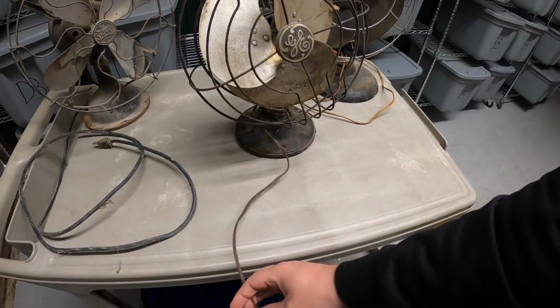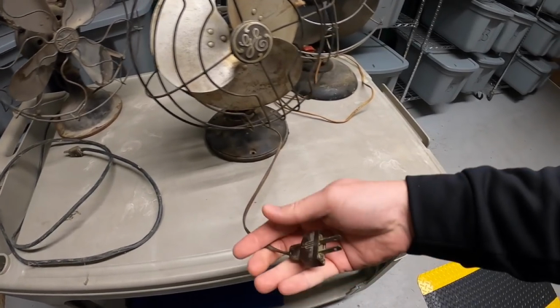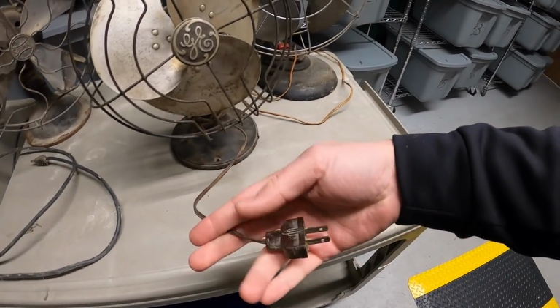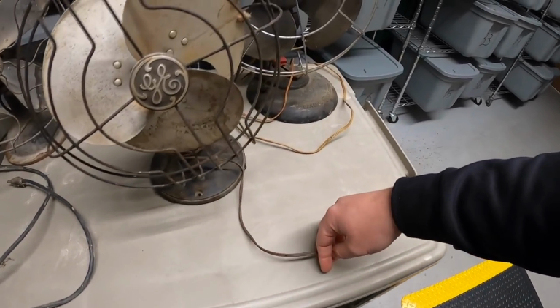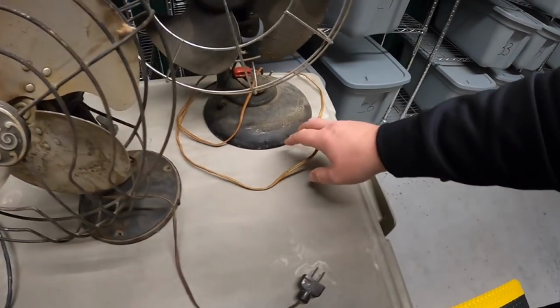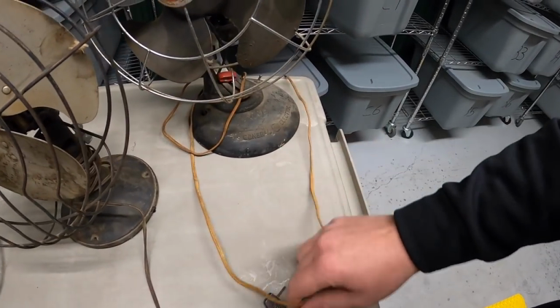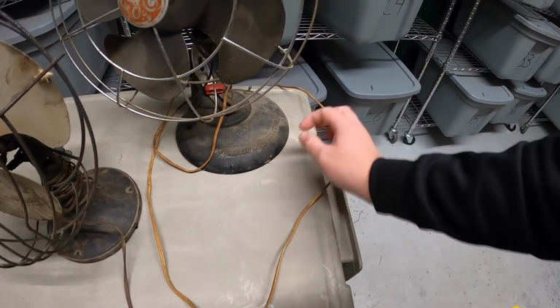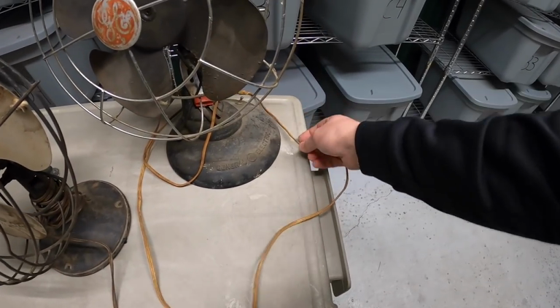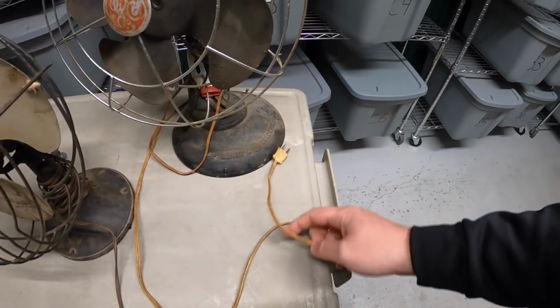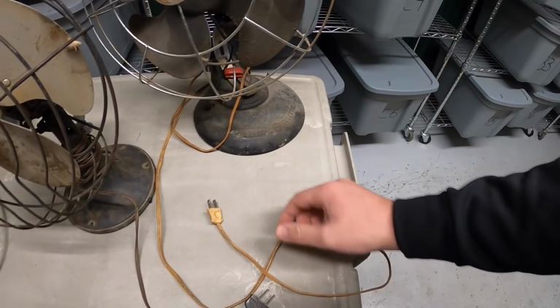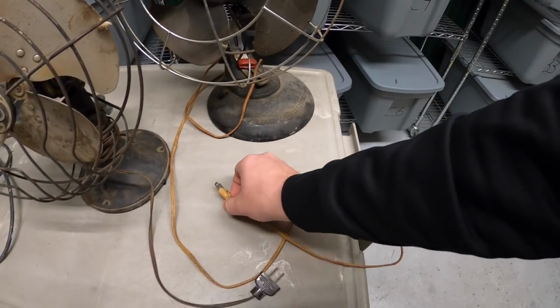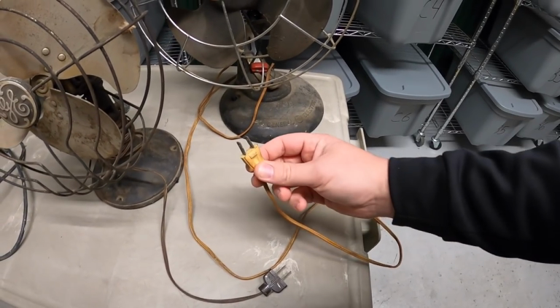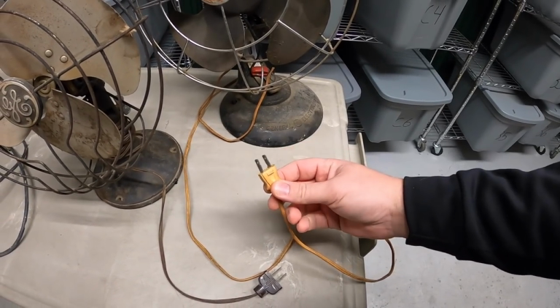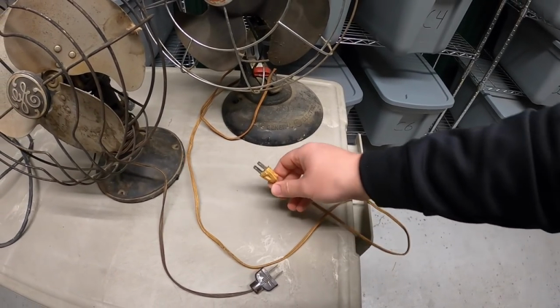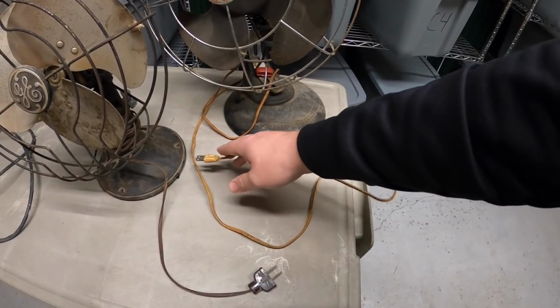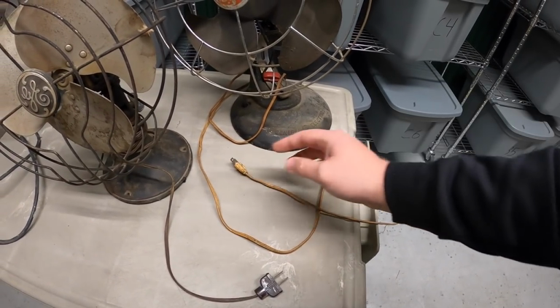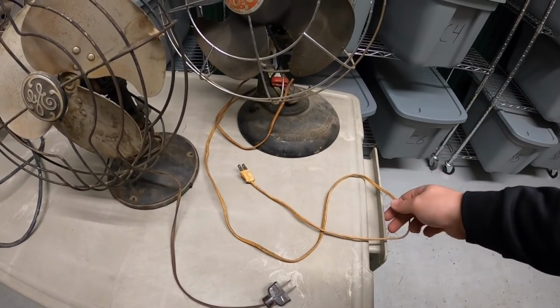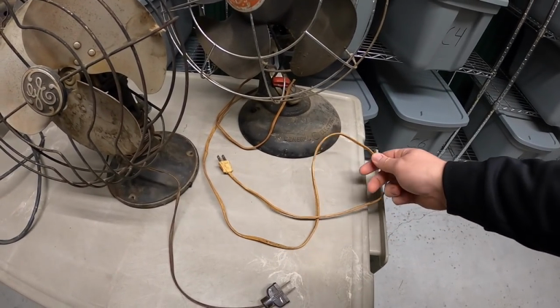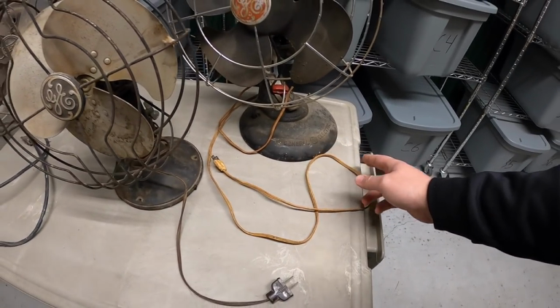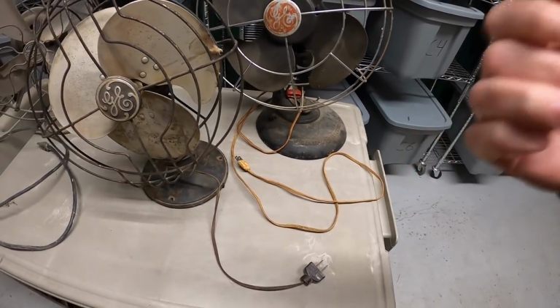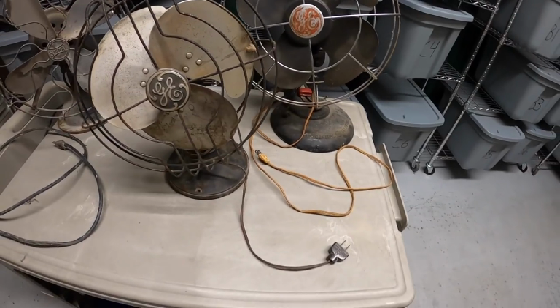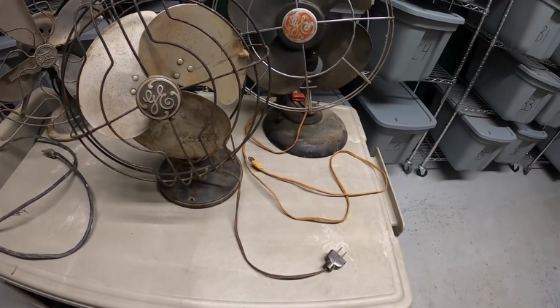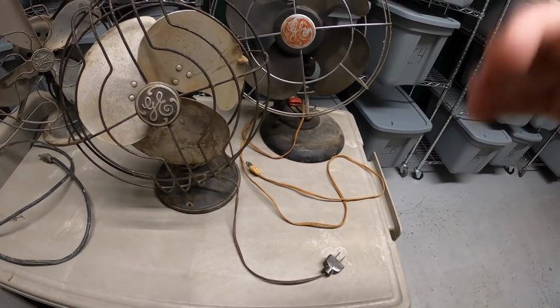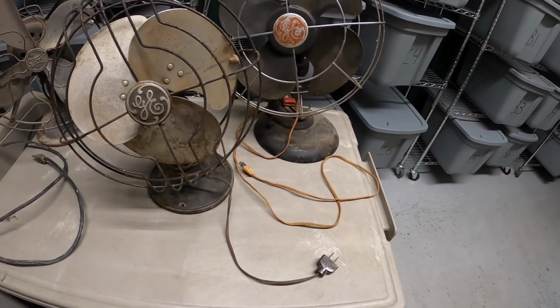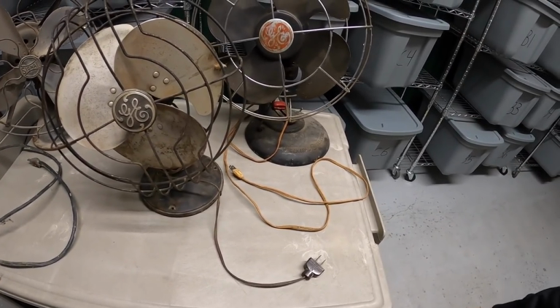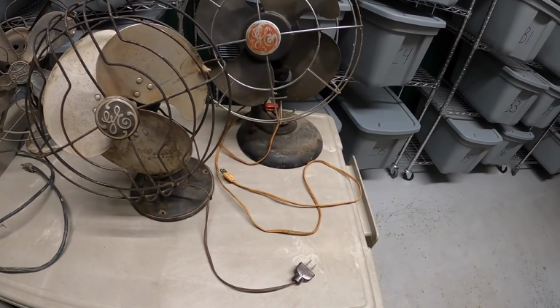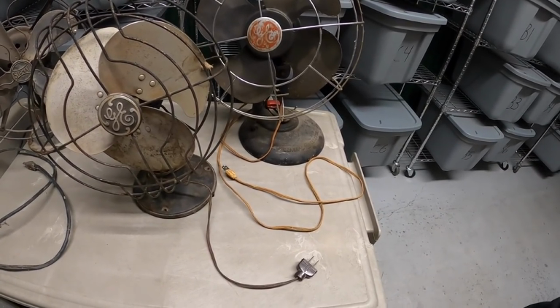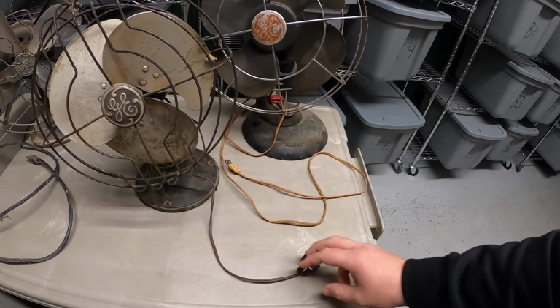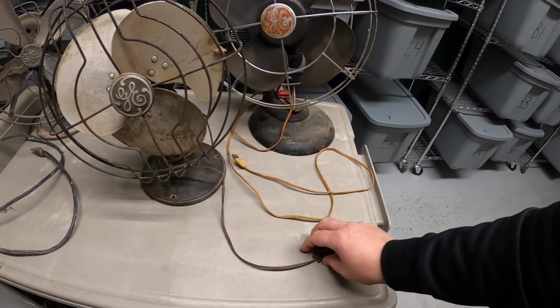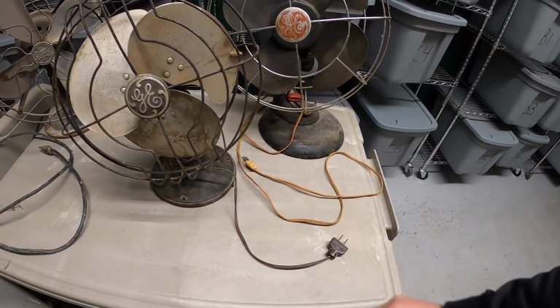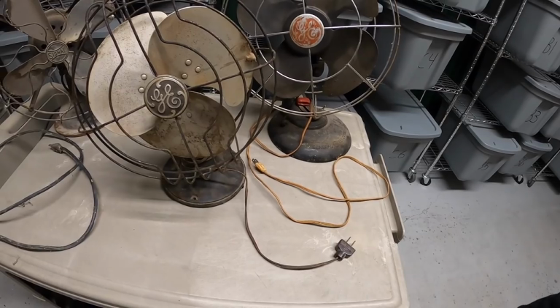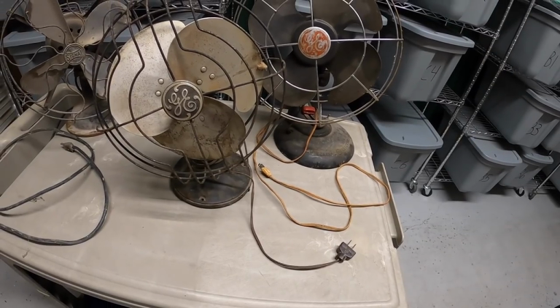I'm just planning on cleaning these up really good and selling them as they are. I'll test the two that might work. With it being November it's cold outside — not an ideal time to be selling fans — but people still buy them just for the look, so I'm gonna get these cleaned up and test them out.